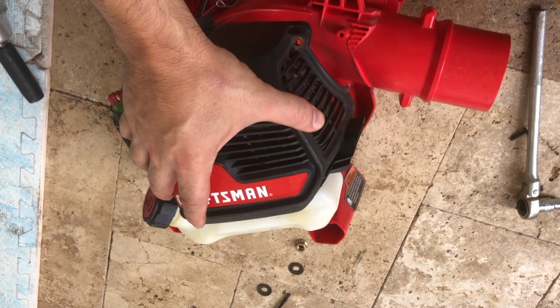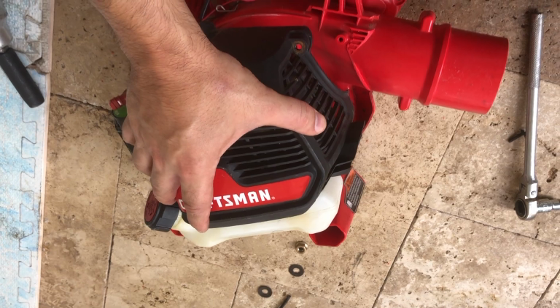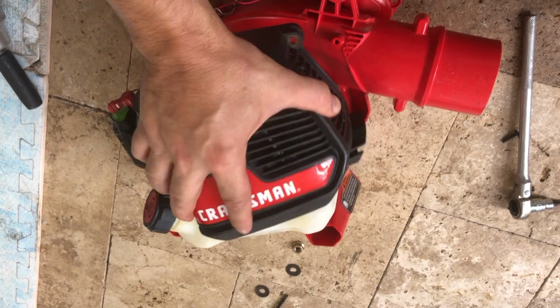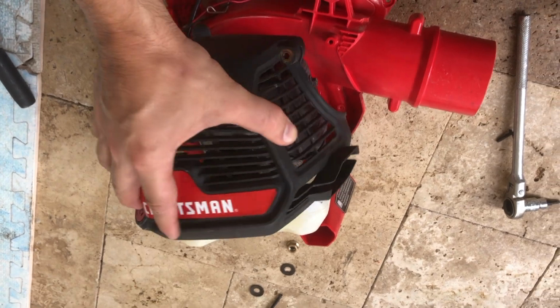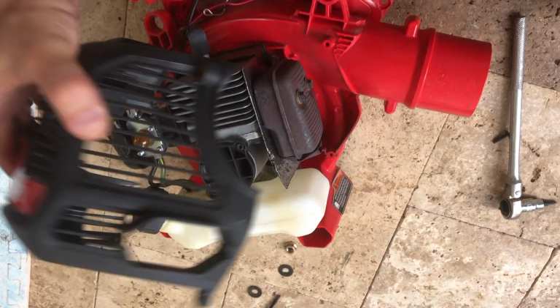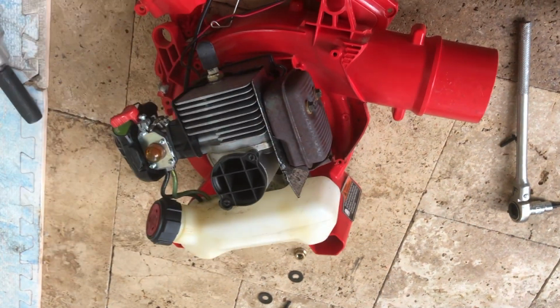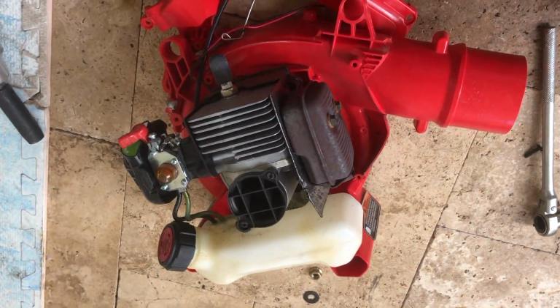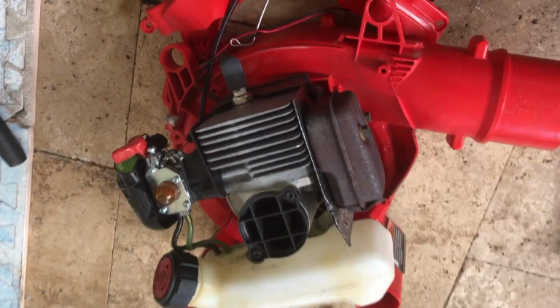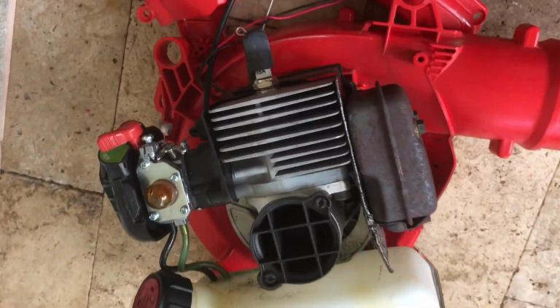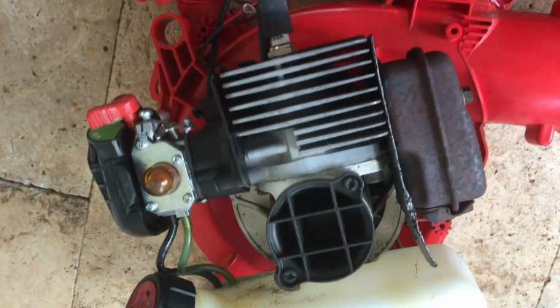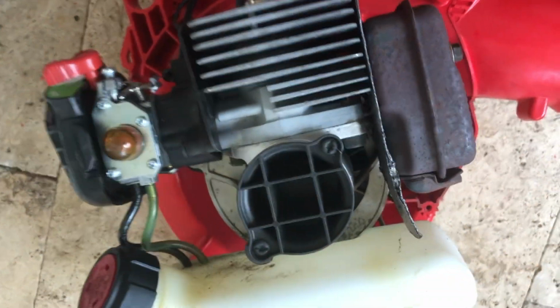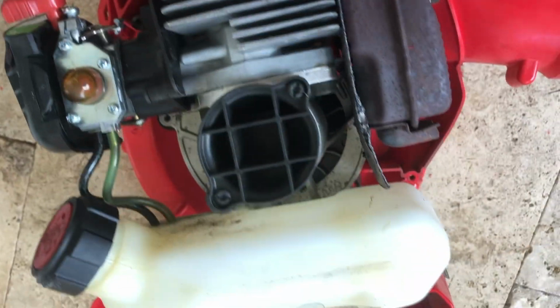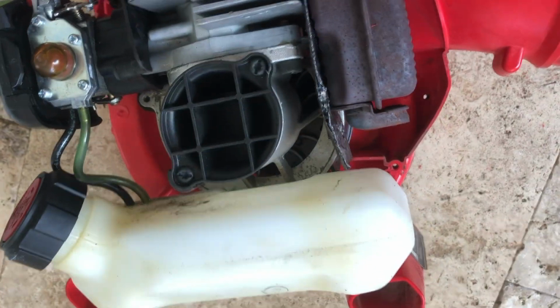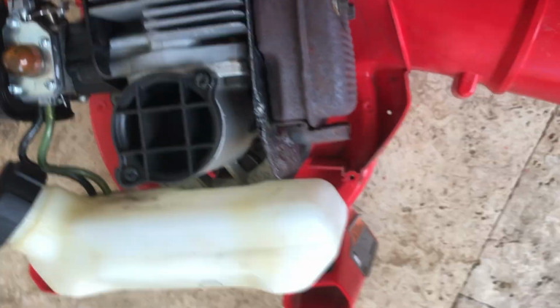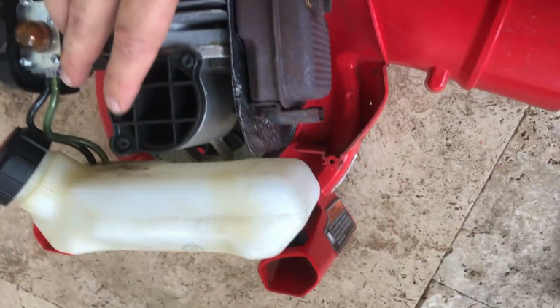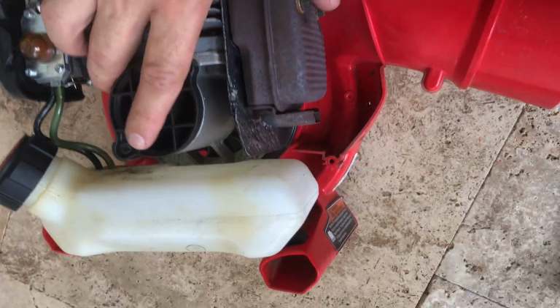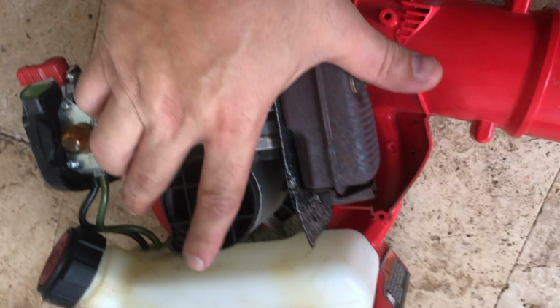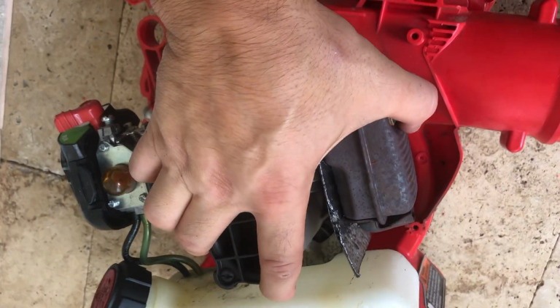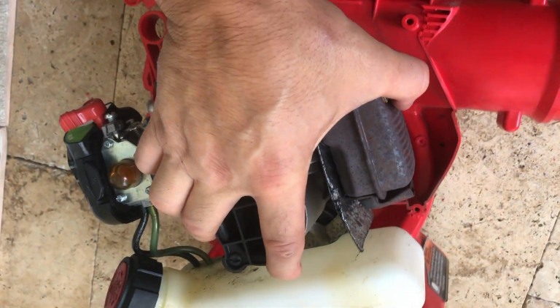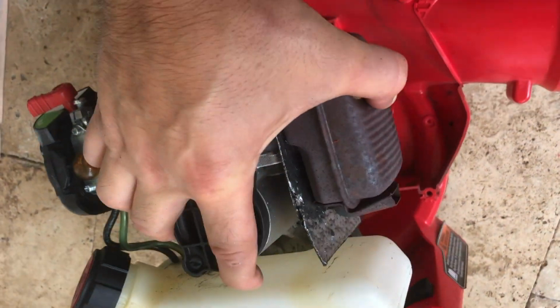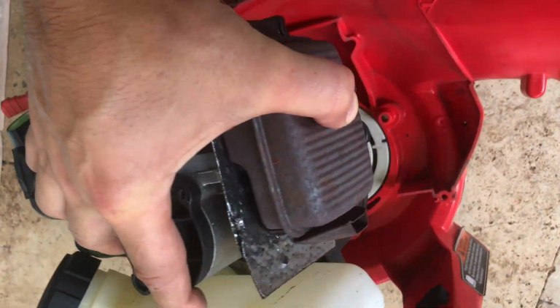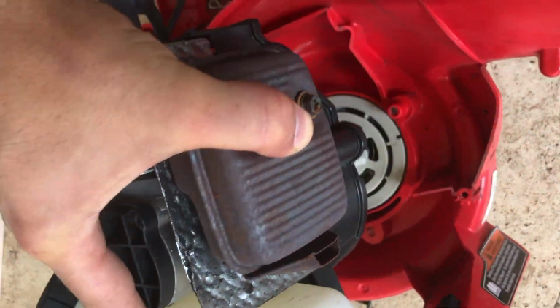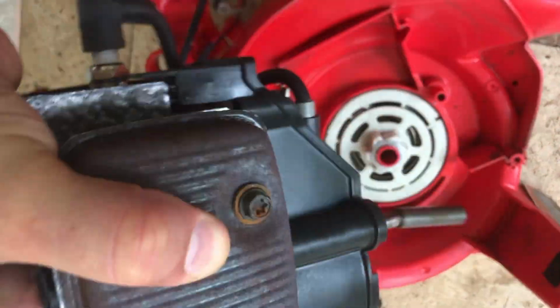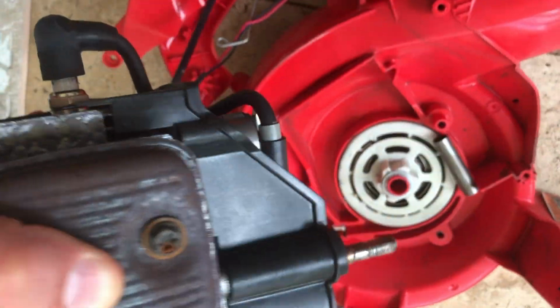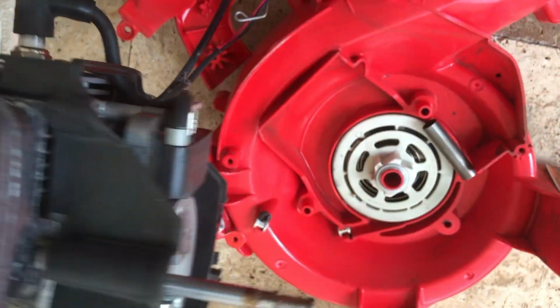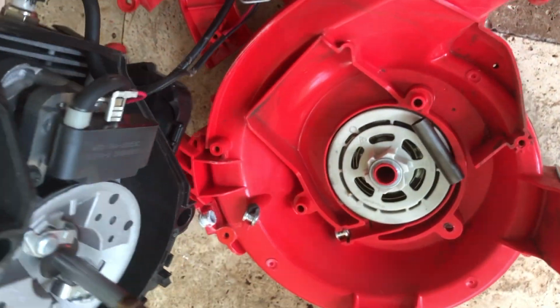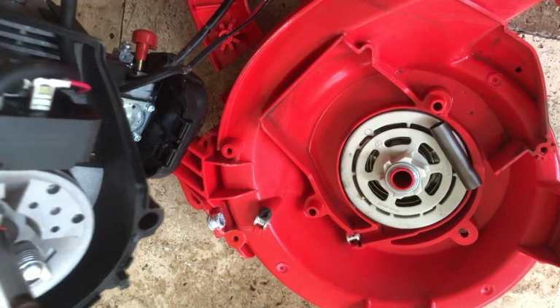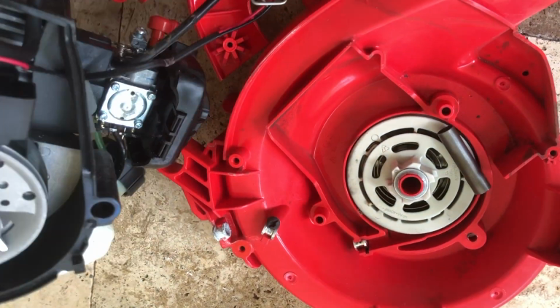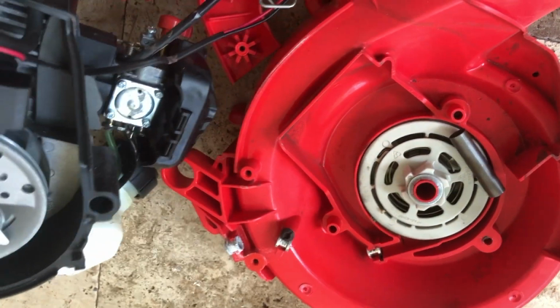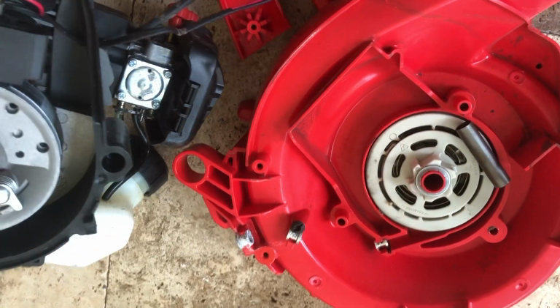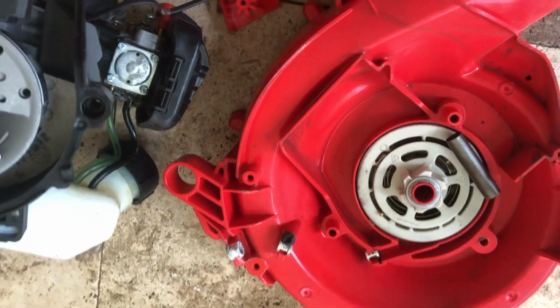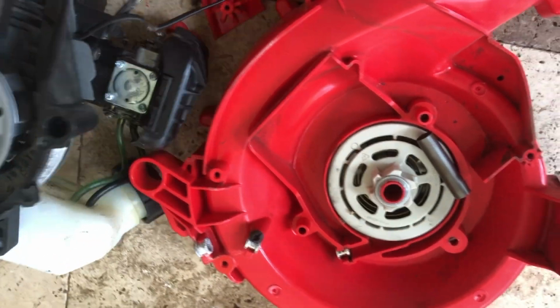And then there are these ones holding the motor in. After you get all of those out, you can remove the cowl. Now the whole unit will separate like this, and you've exposed the pull start.